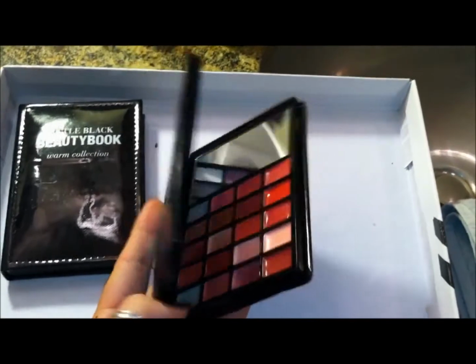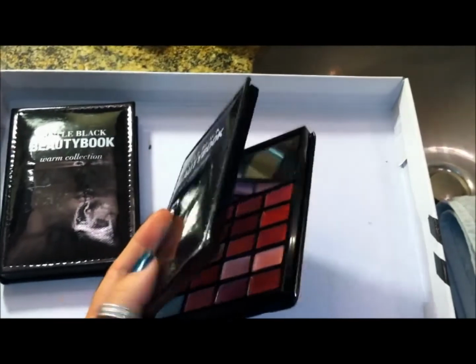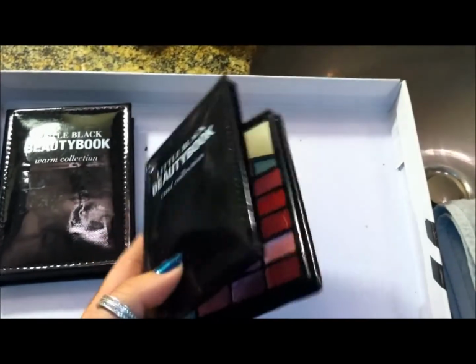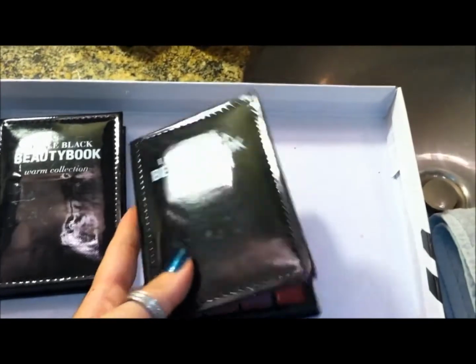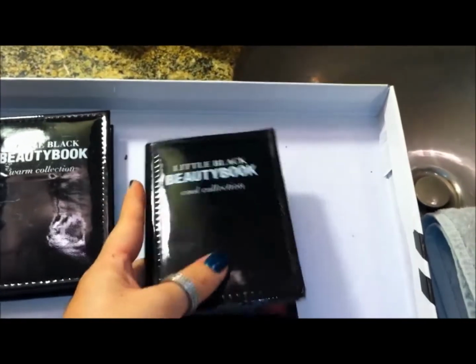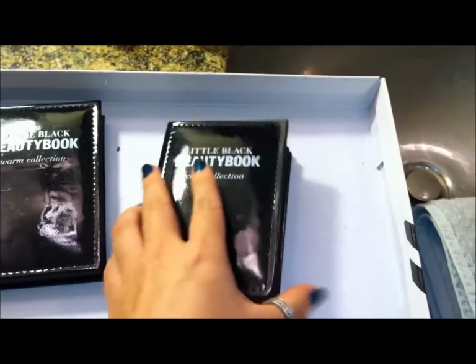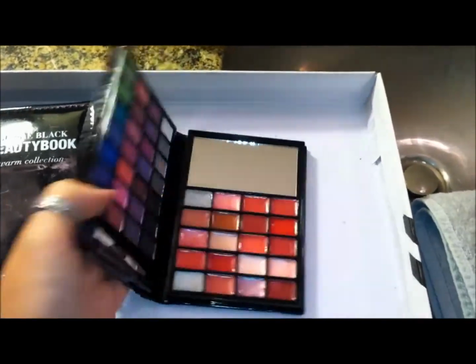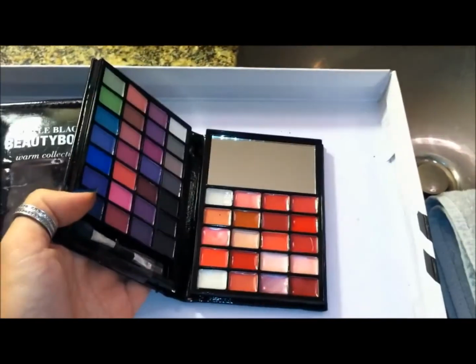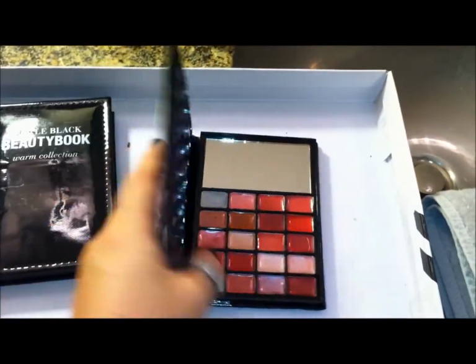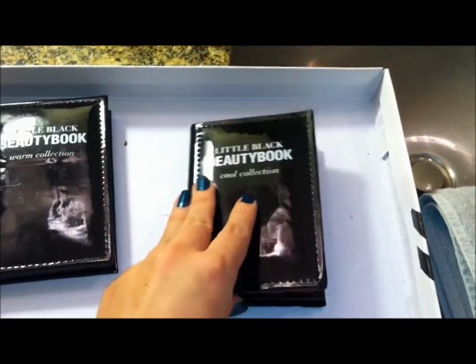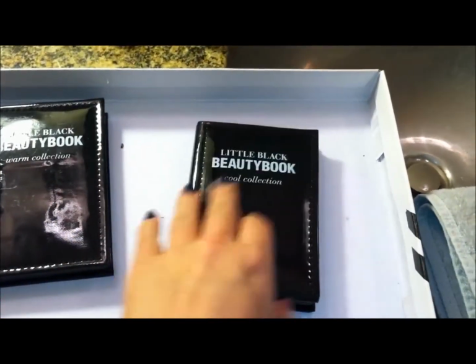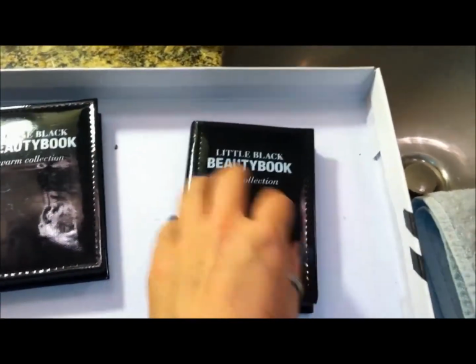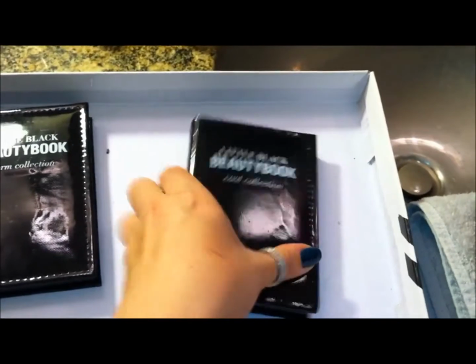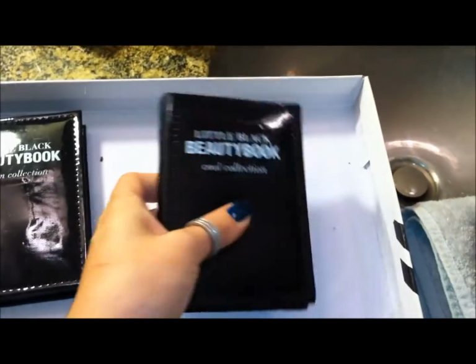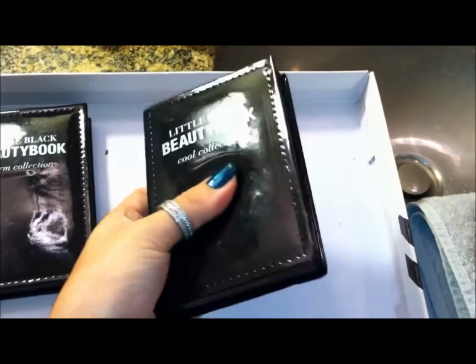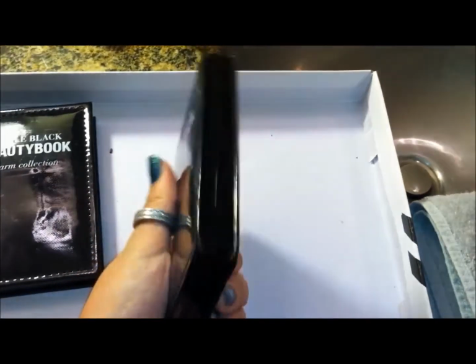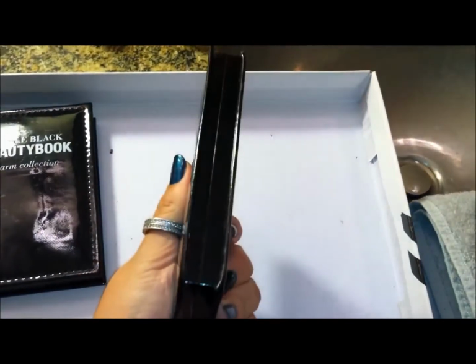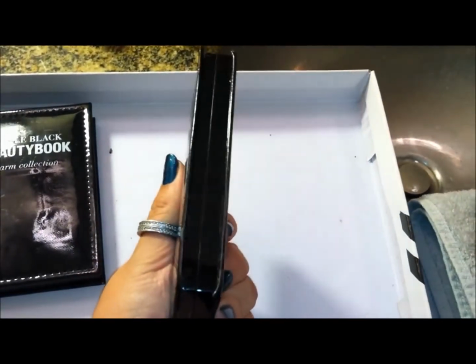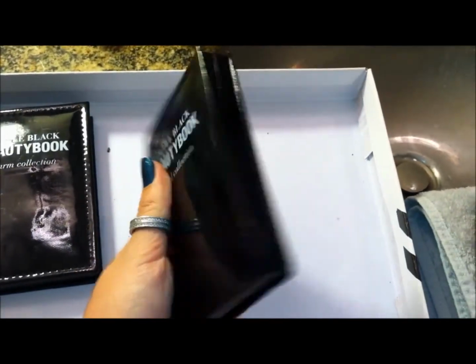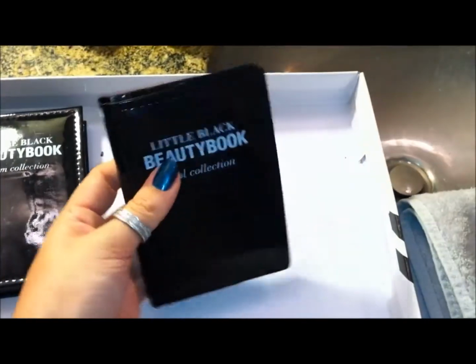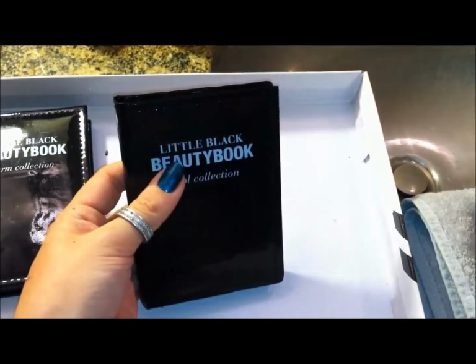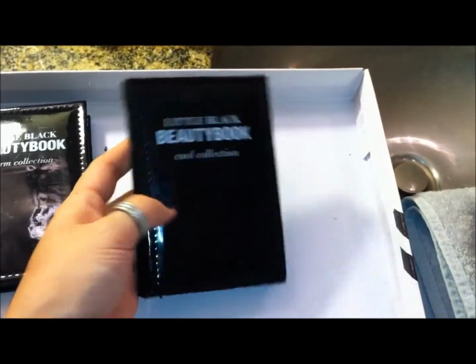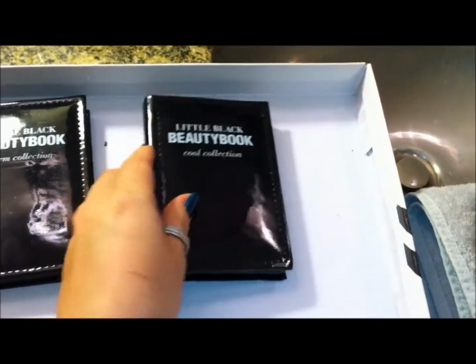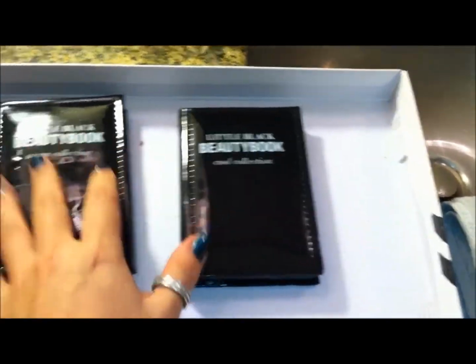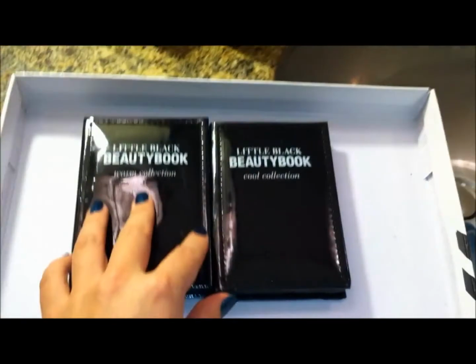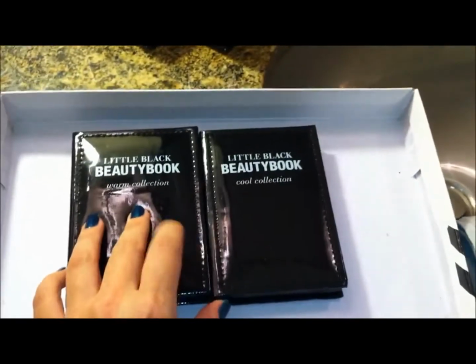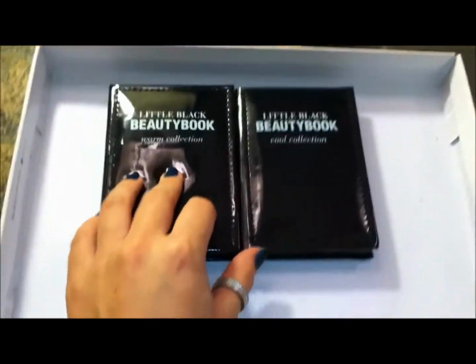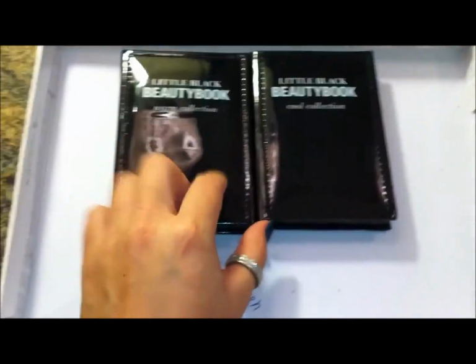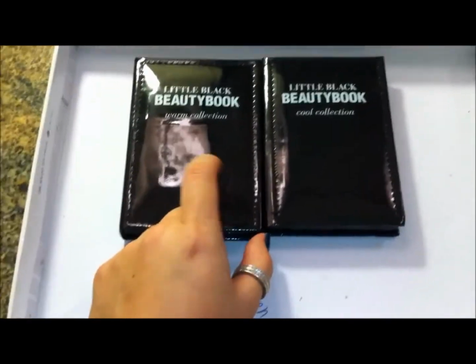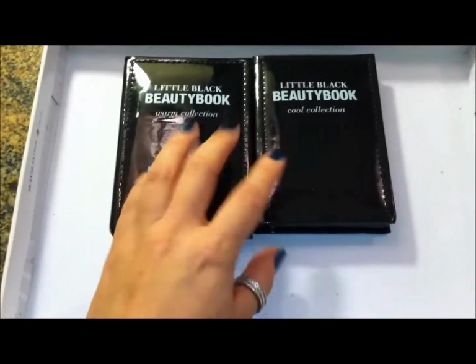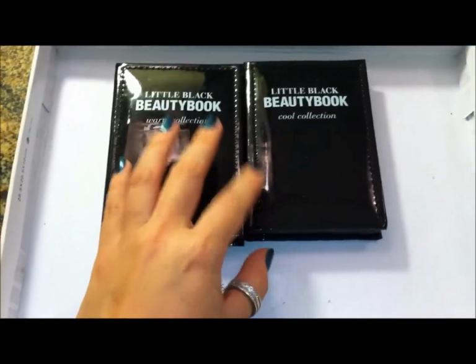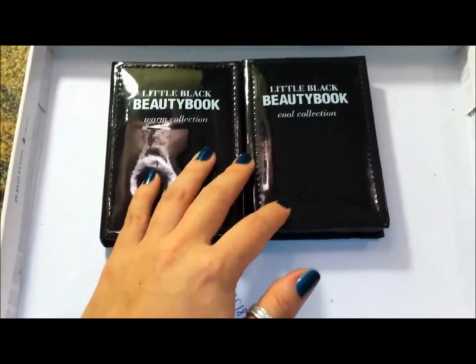I like these because they were only five bucks, and it's kind of convenient how small they are. So I got one of each for myself, and then I actually got a bunch more to gift.